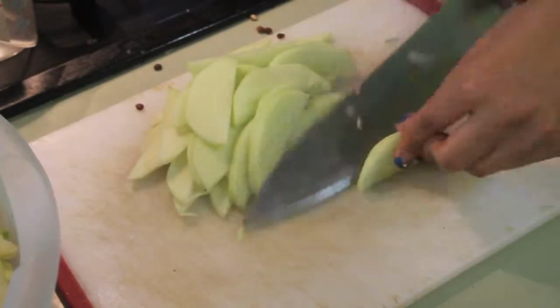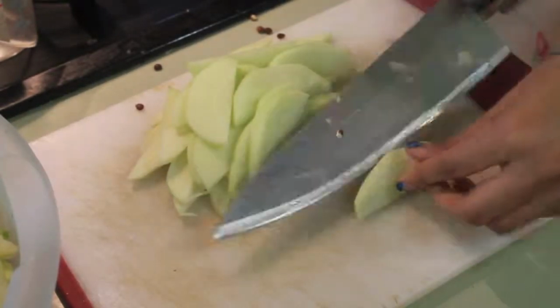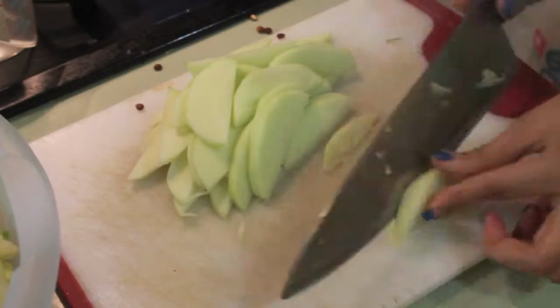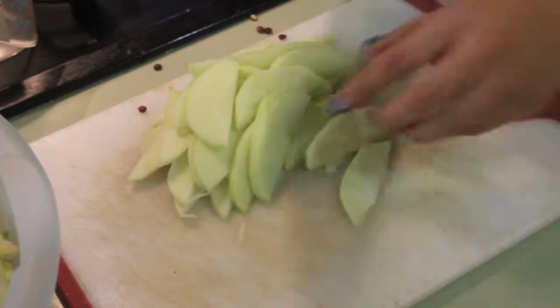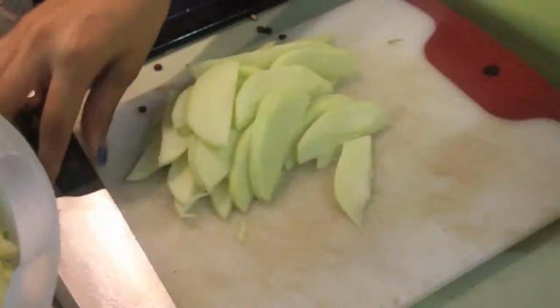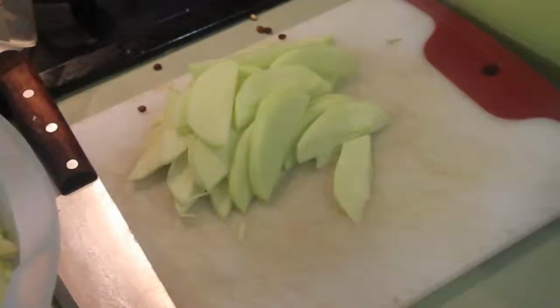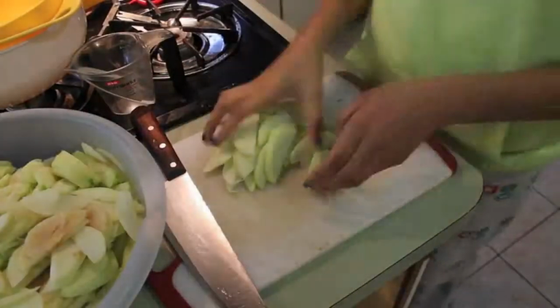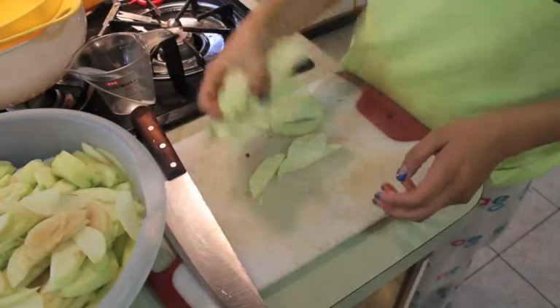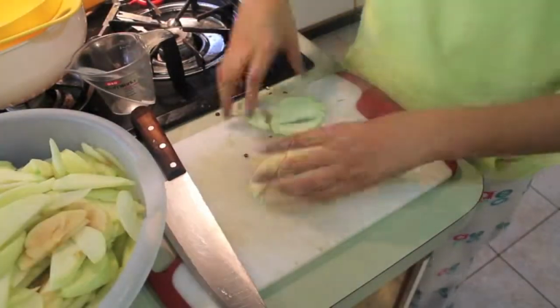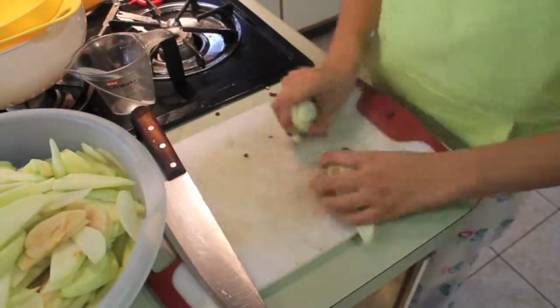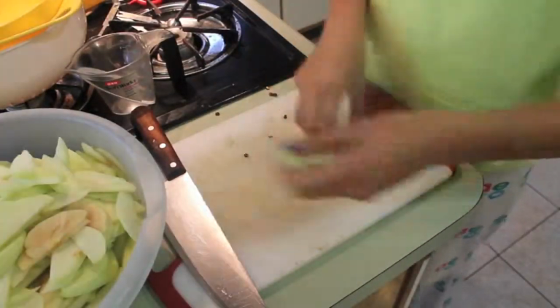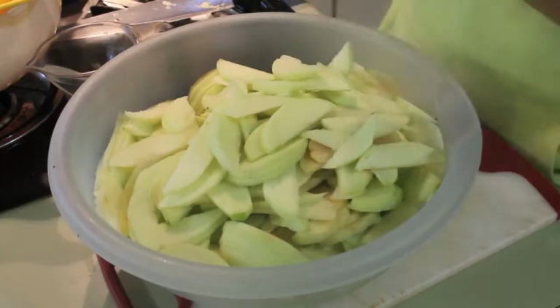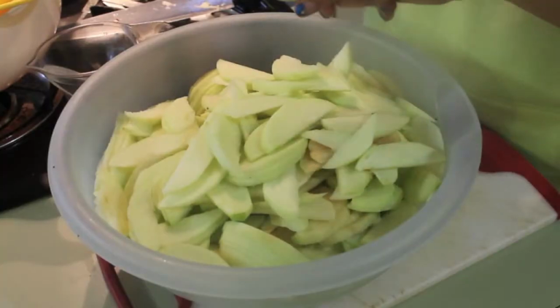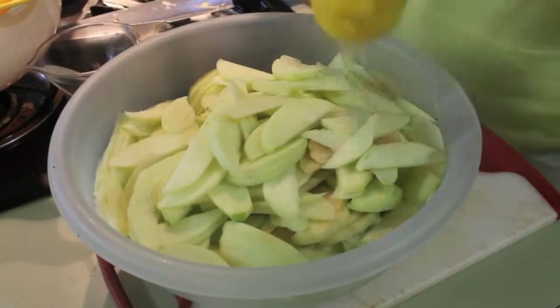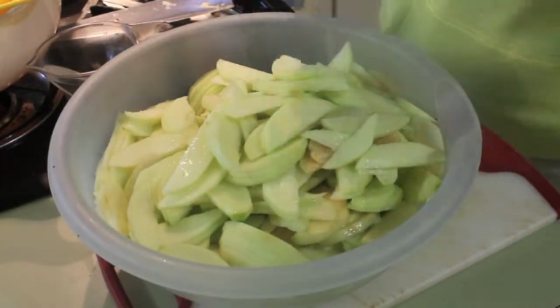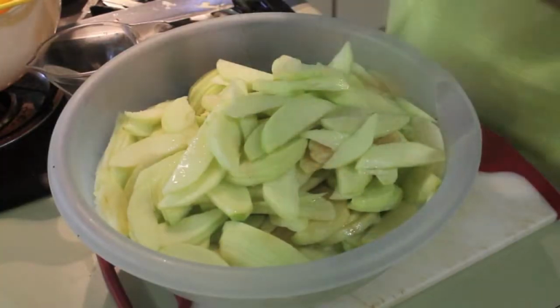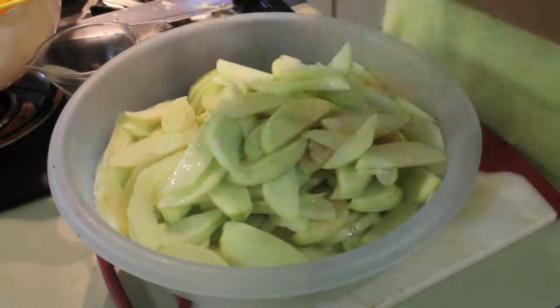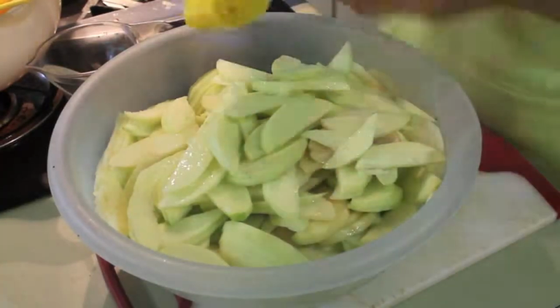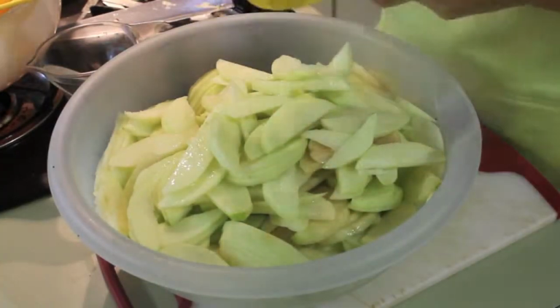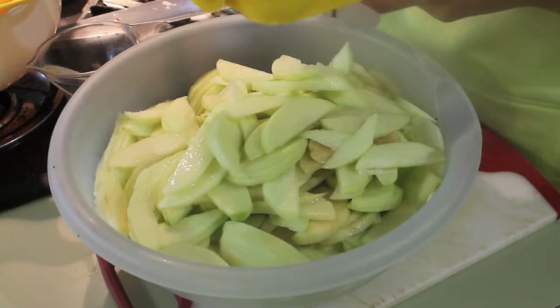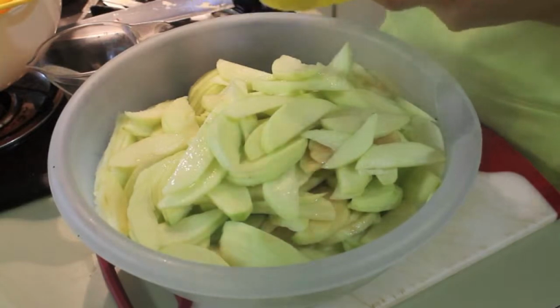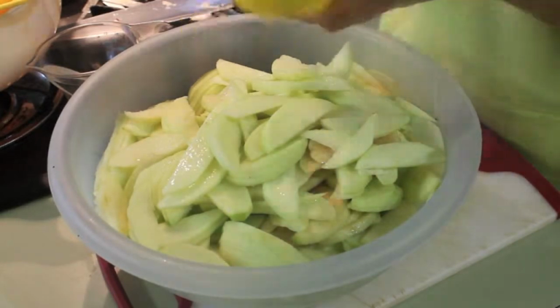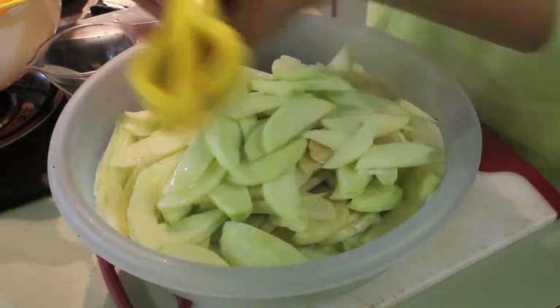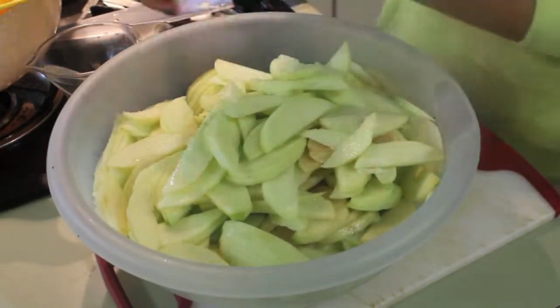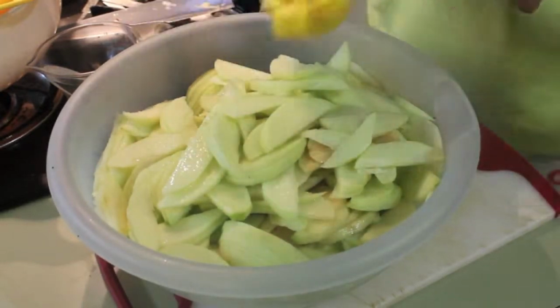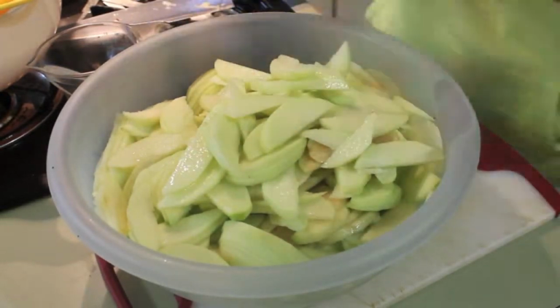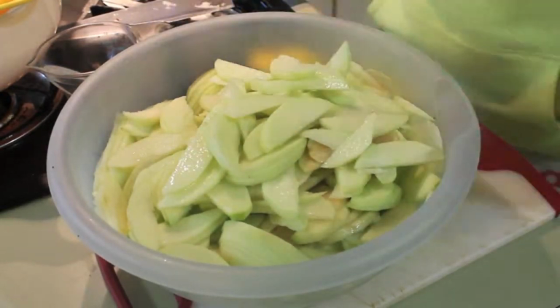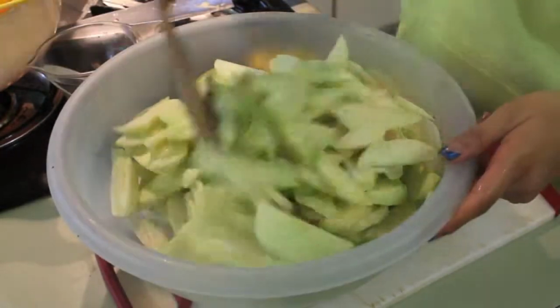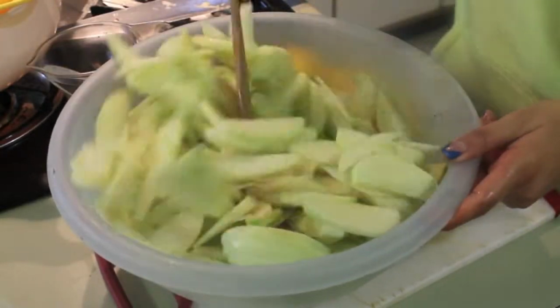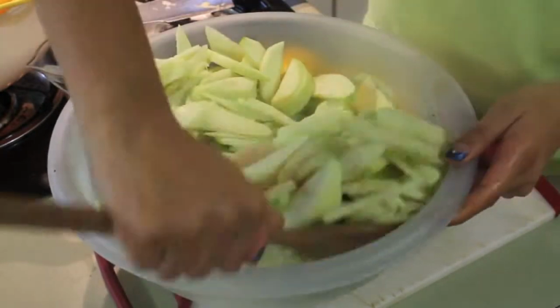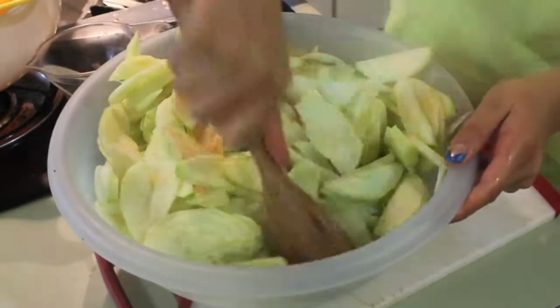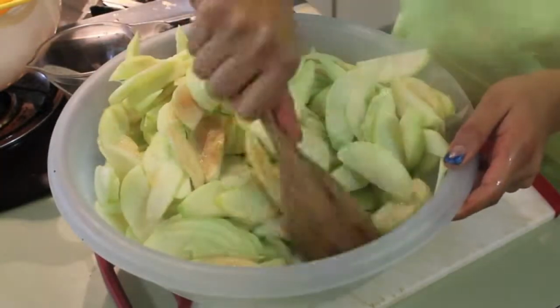After you're done slicing all of your apples, you're going to want to place them into a large container and then squirt about half a lemon's juice just to give more flavor to your apples.